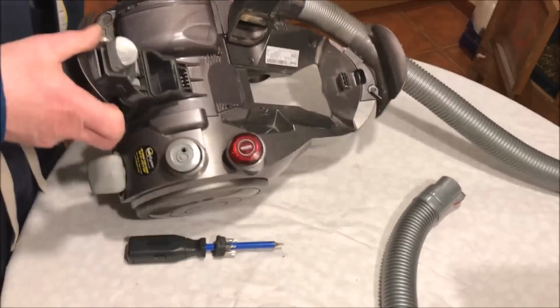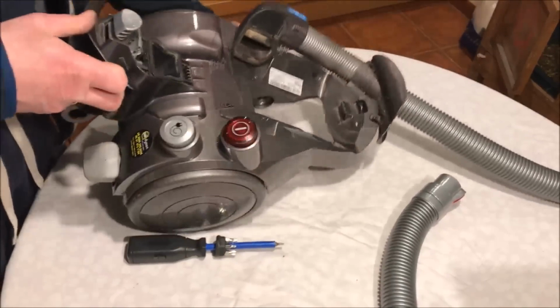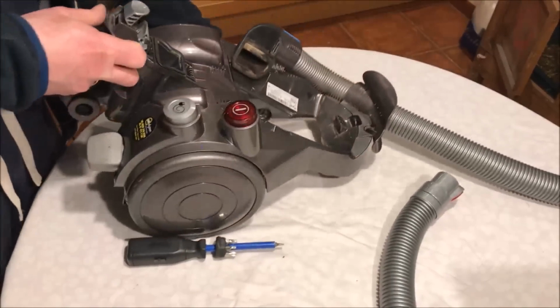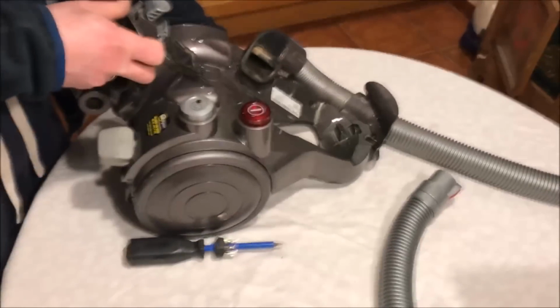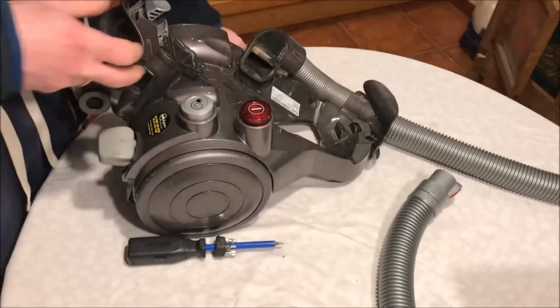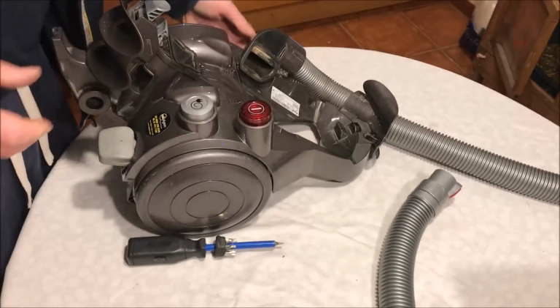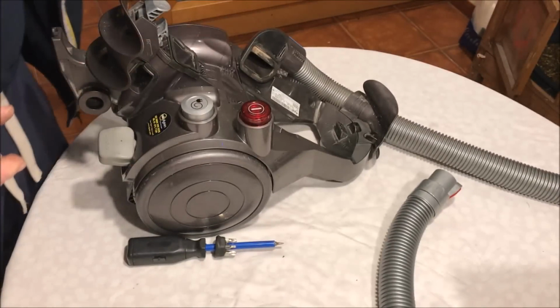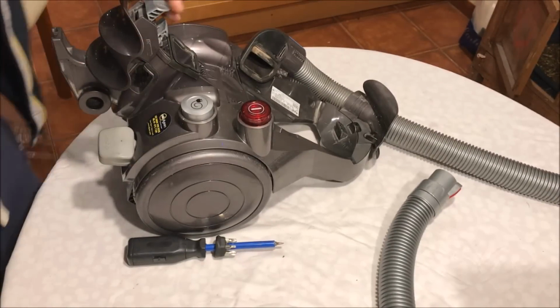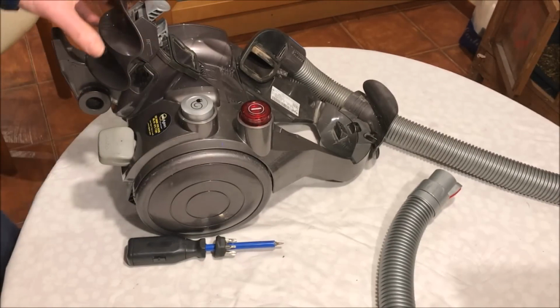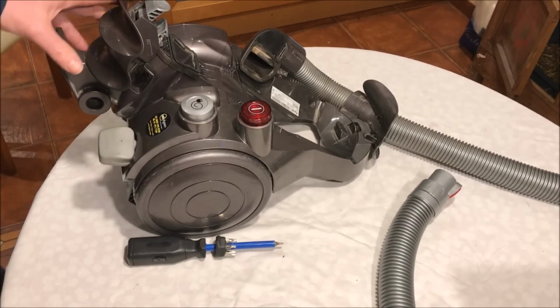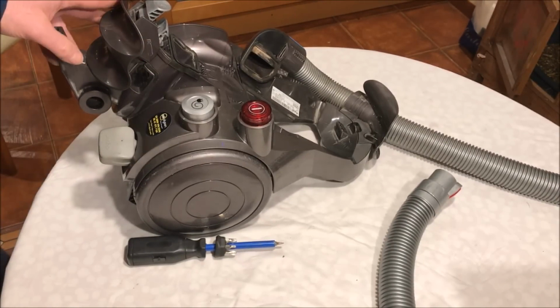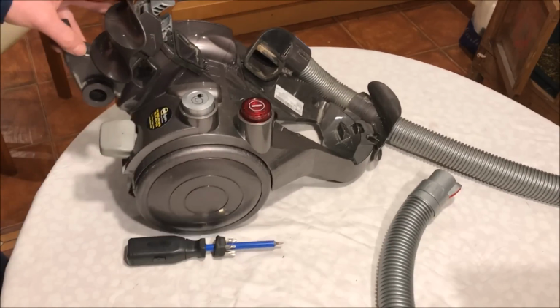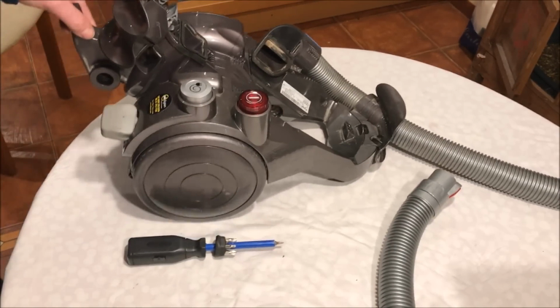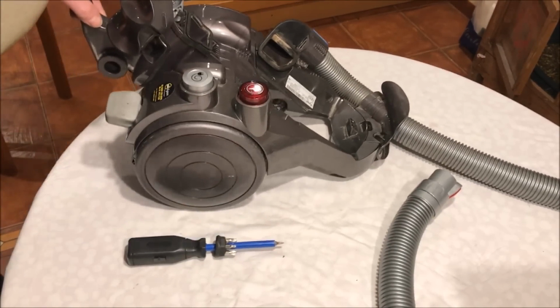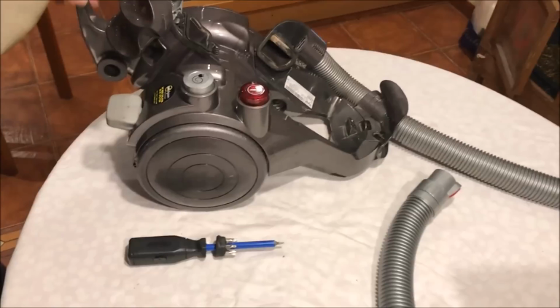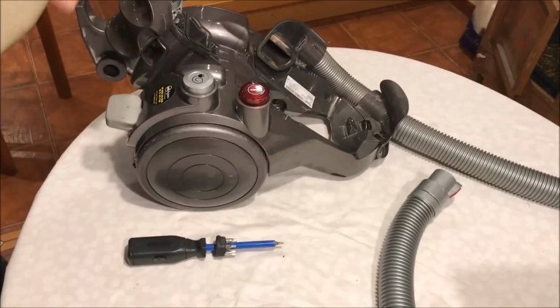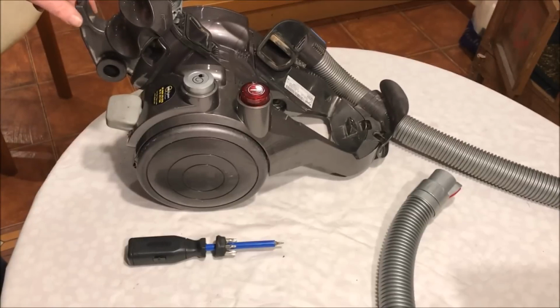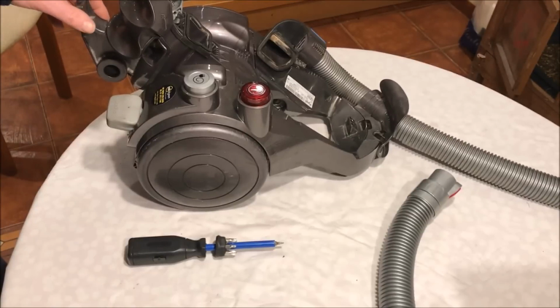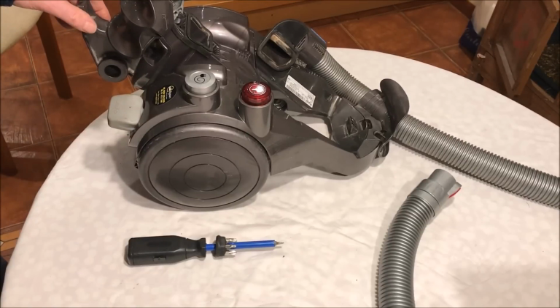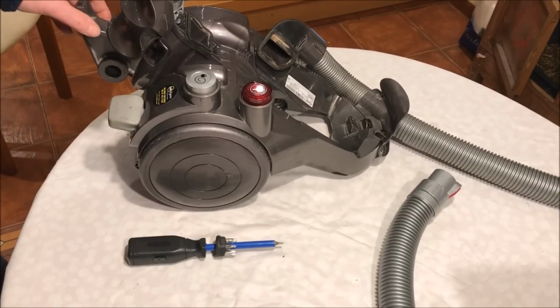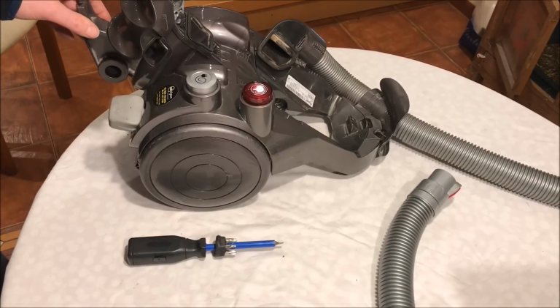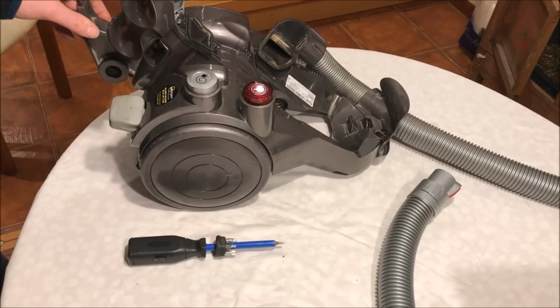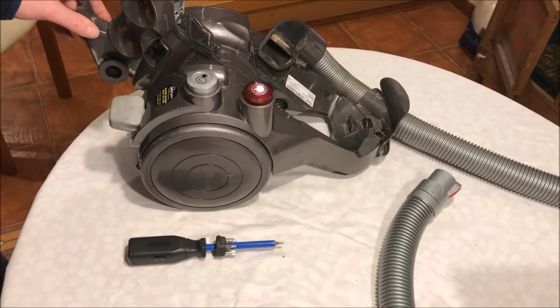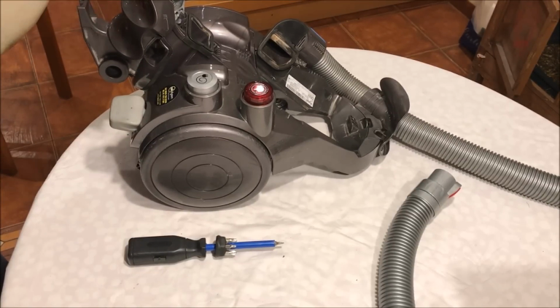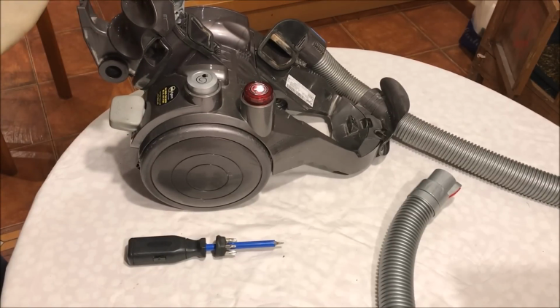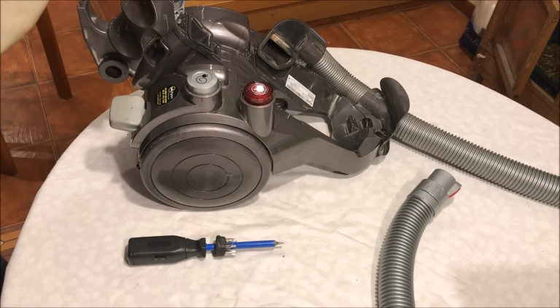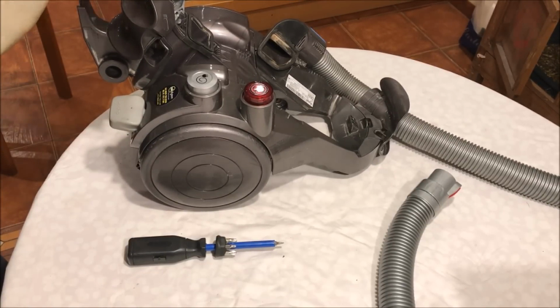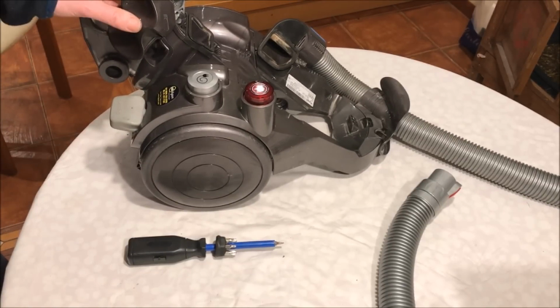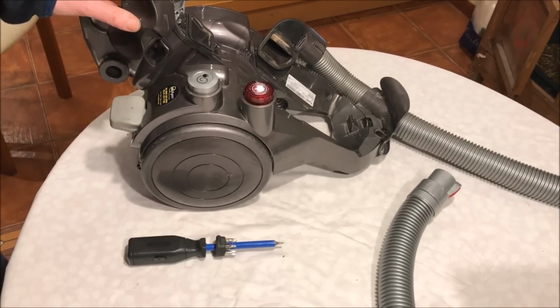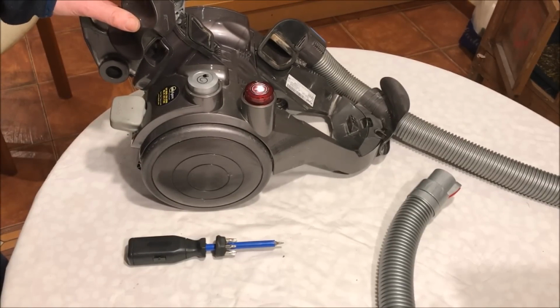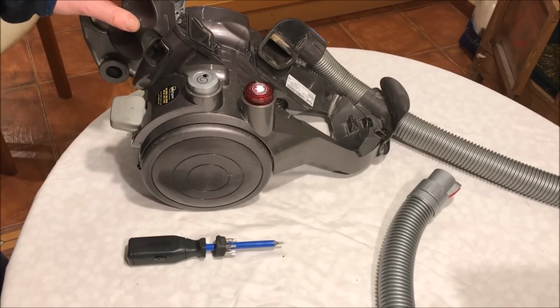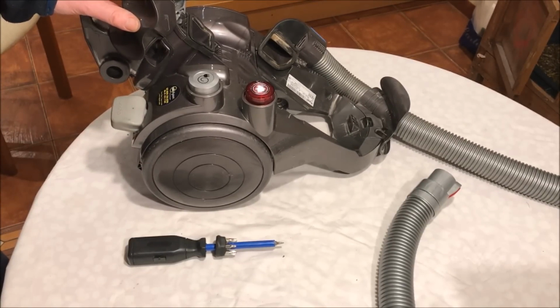So that's the DC23 having a new motor fitted. Thank you for watching.